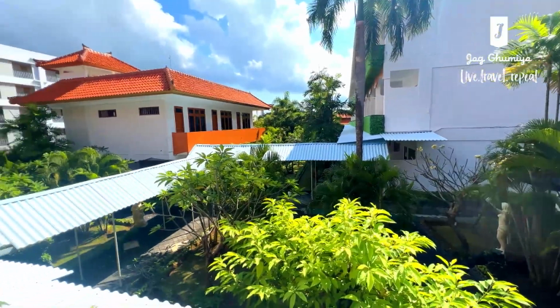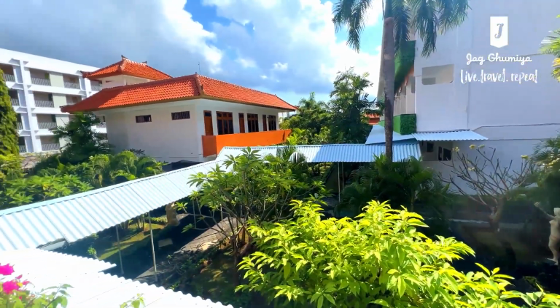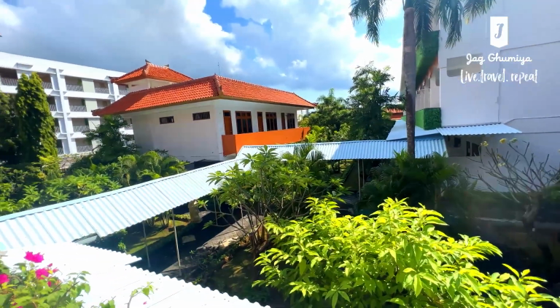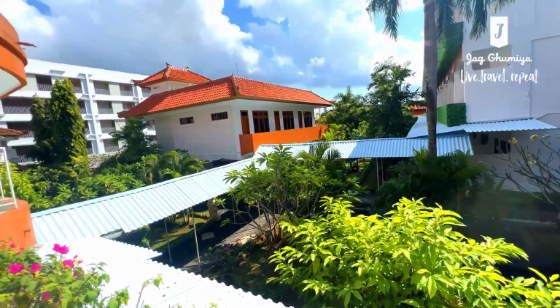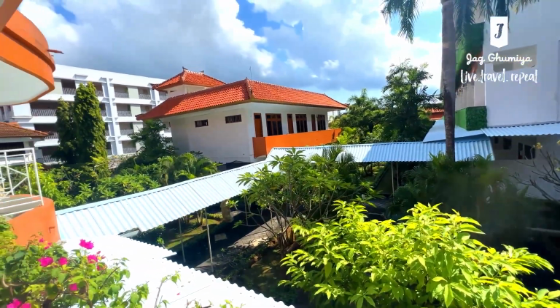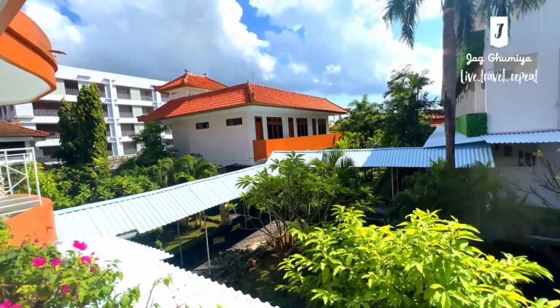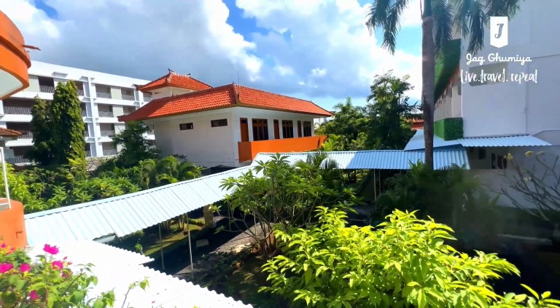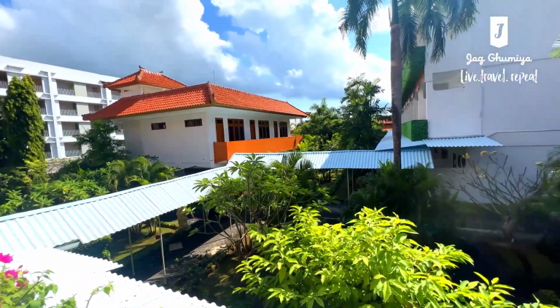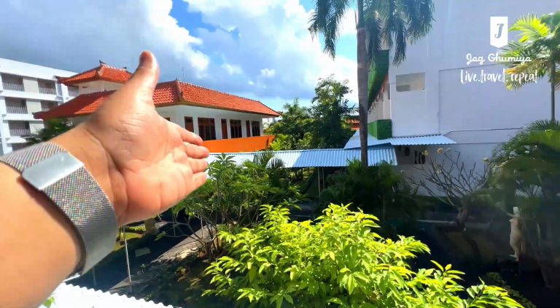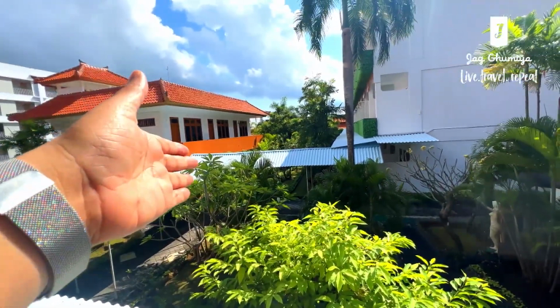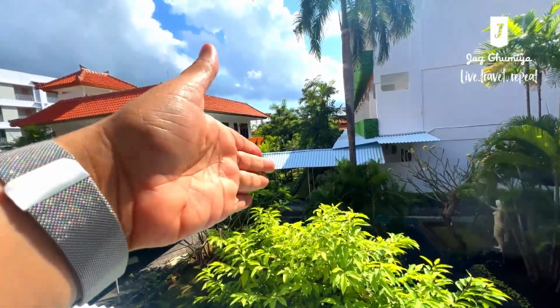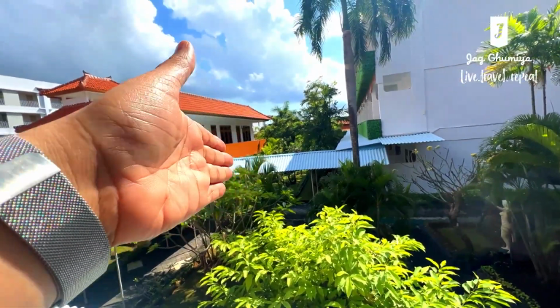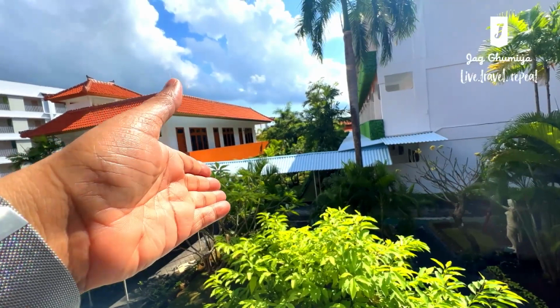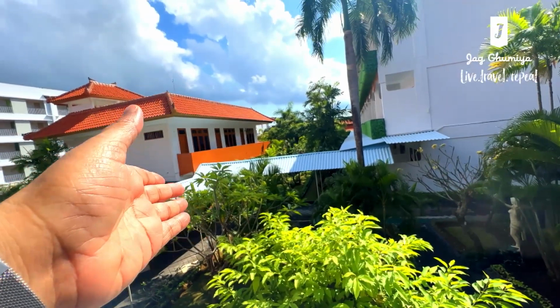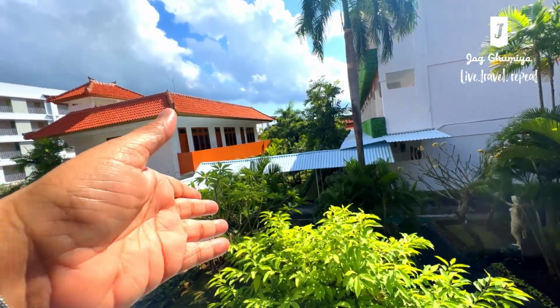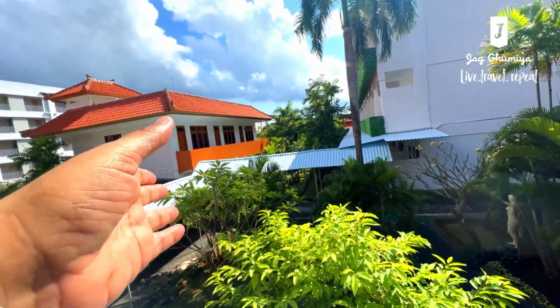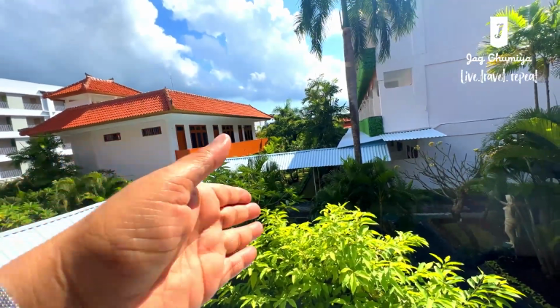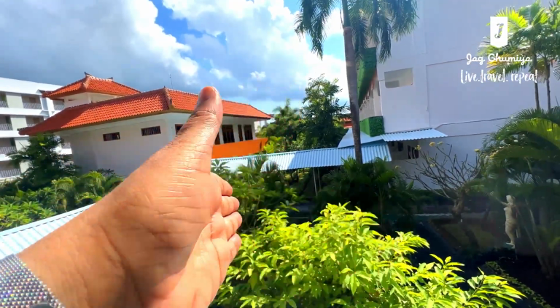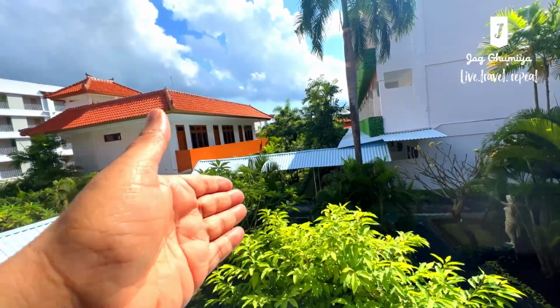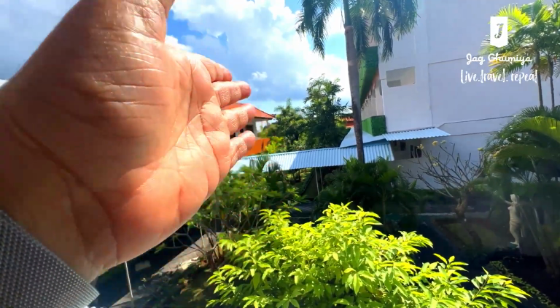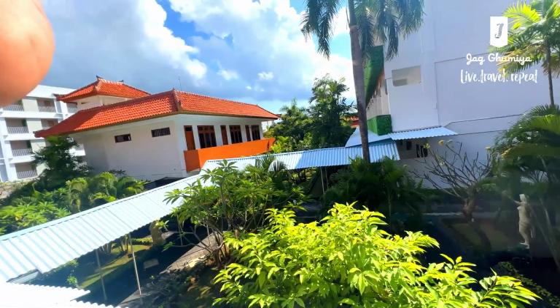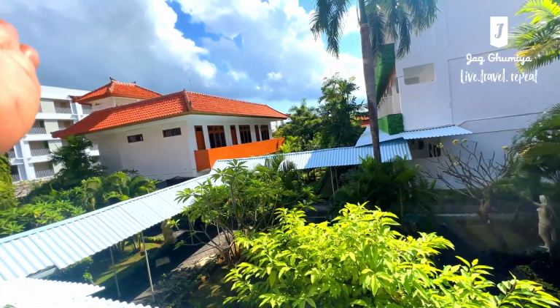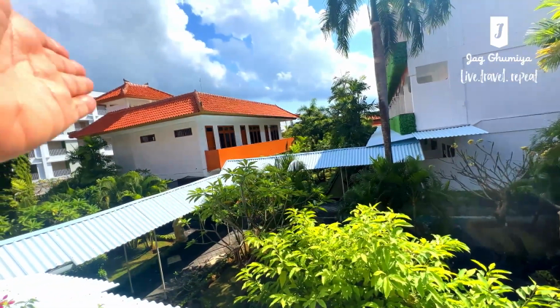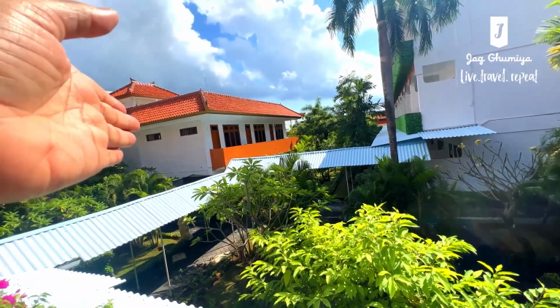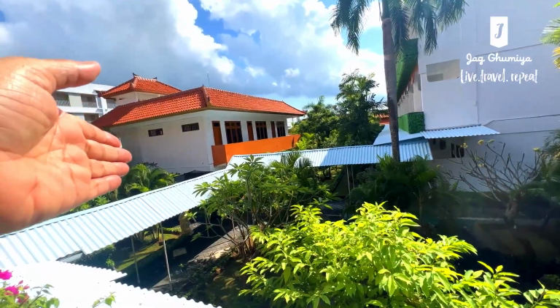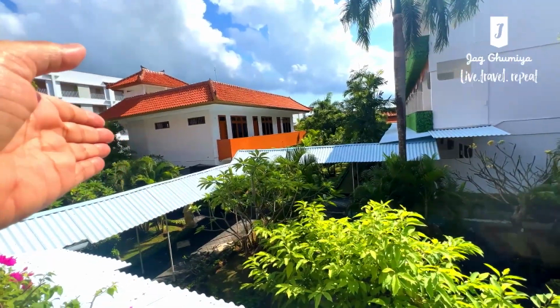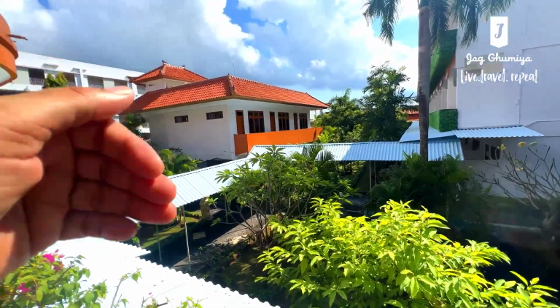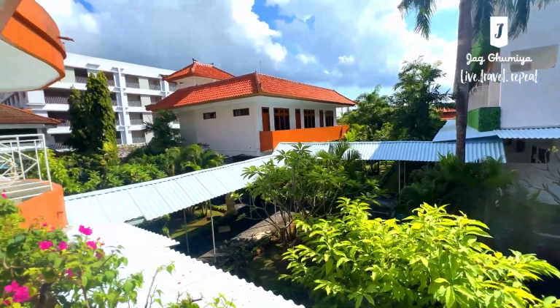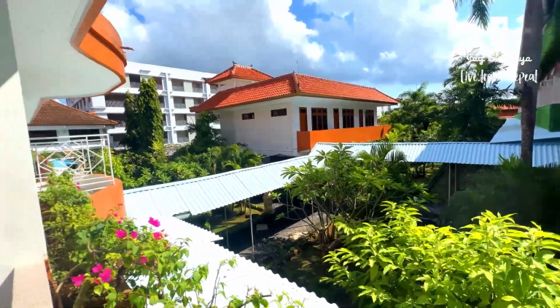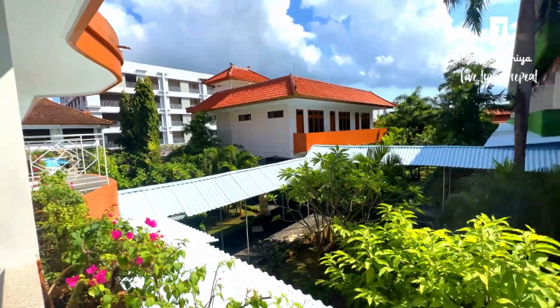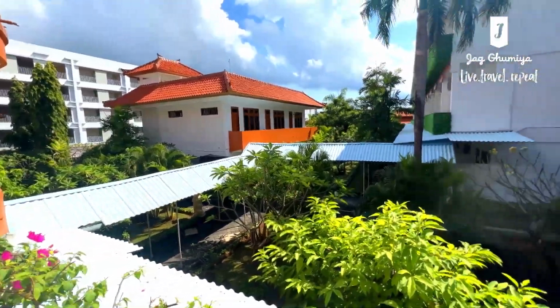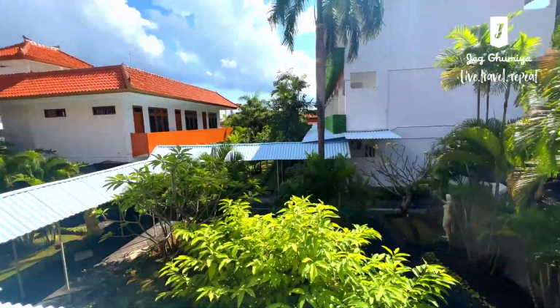It's a fairly sized hotel, bang on the Kuta area. It's pretty close to the mall which has the Sinapolis and all that. So yeah, that's where it is.